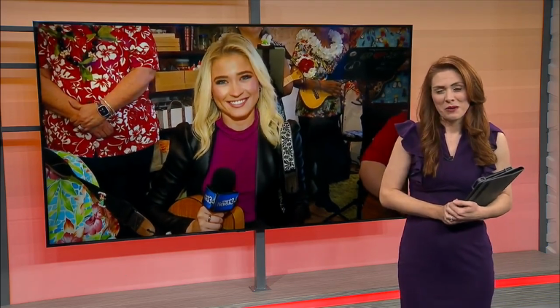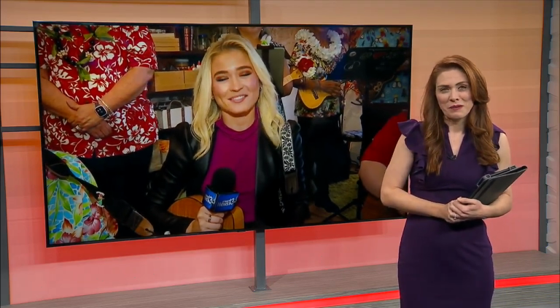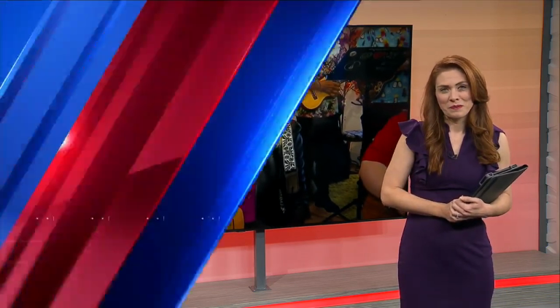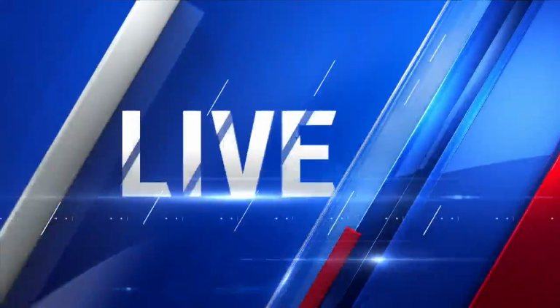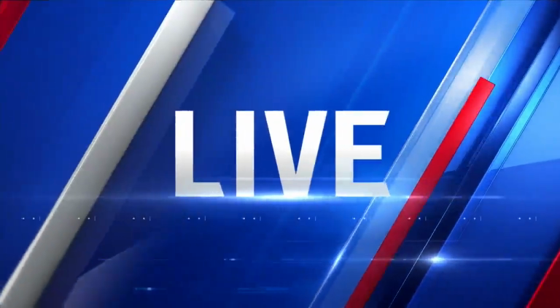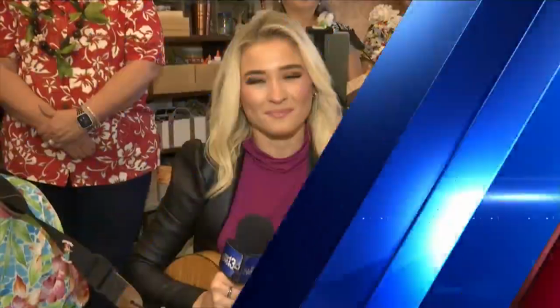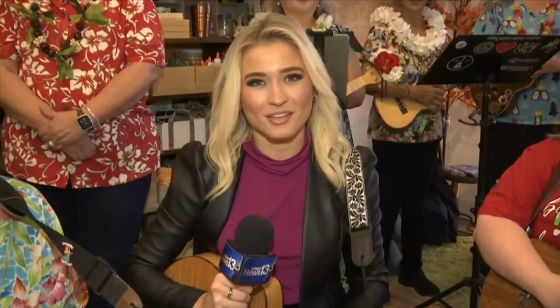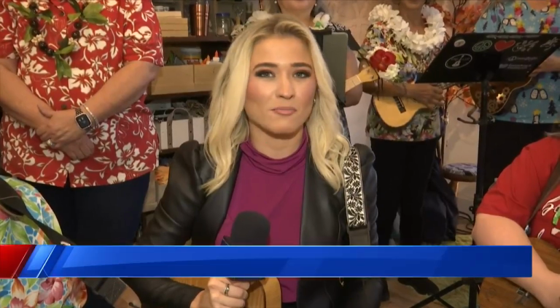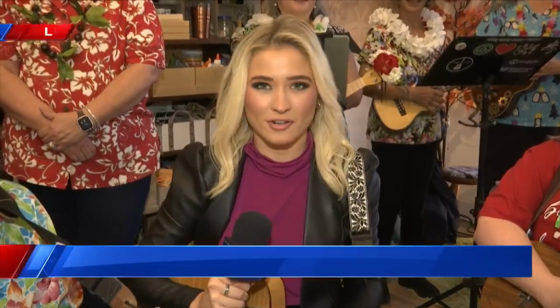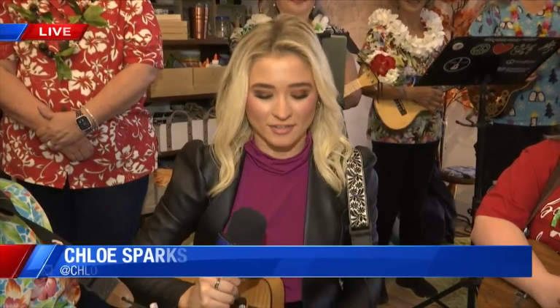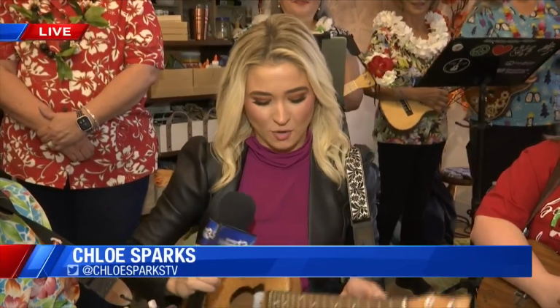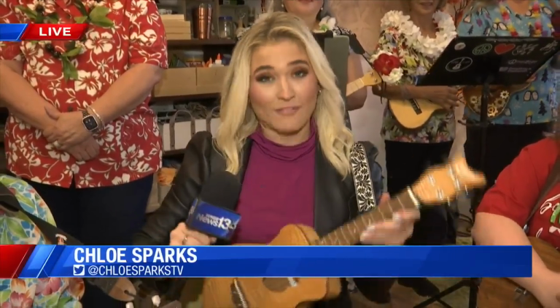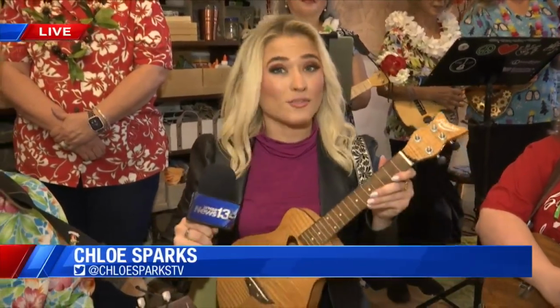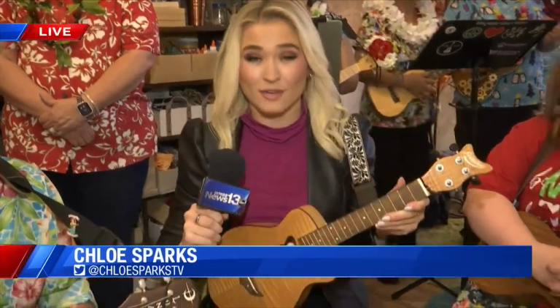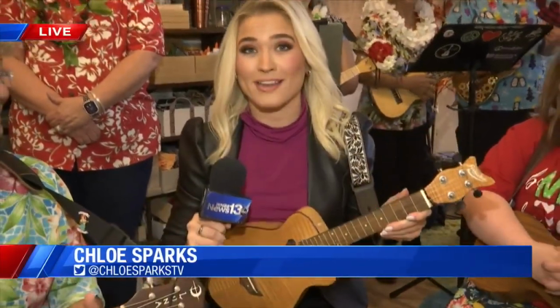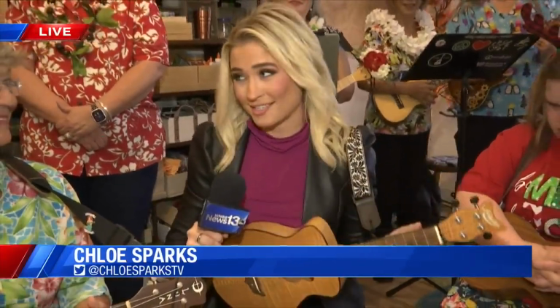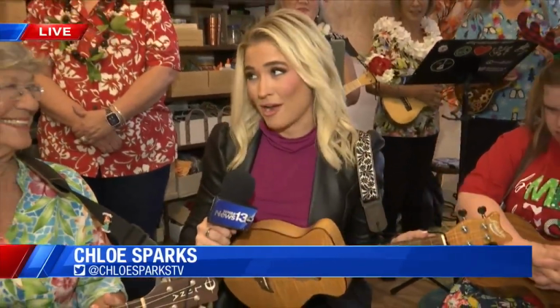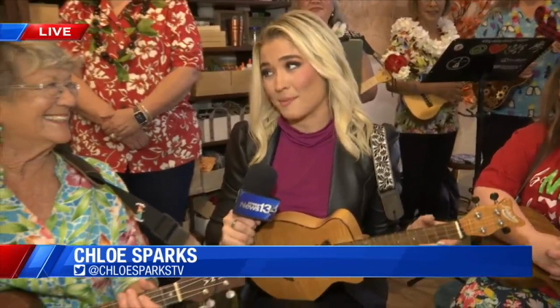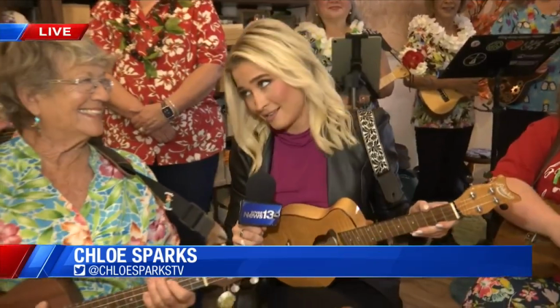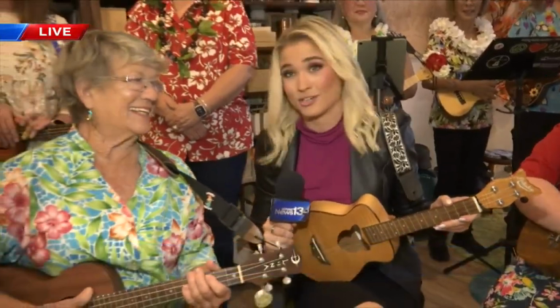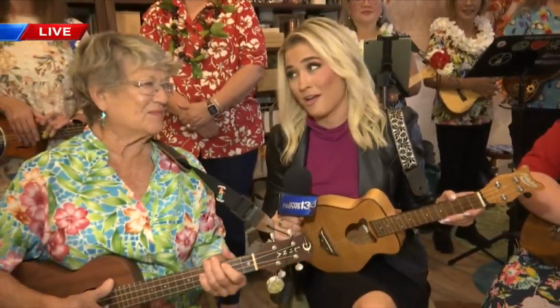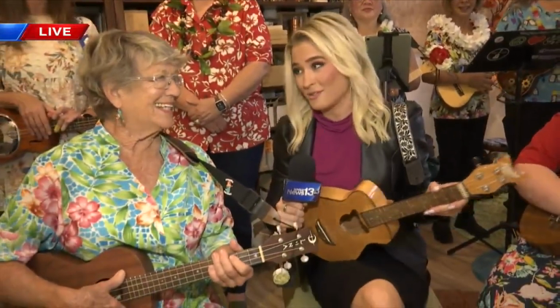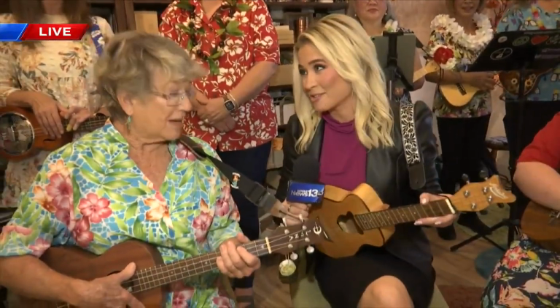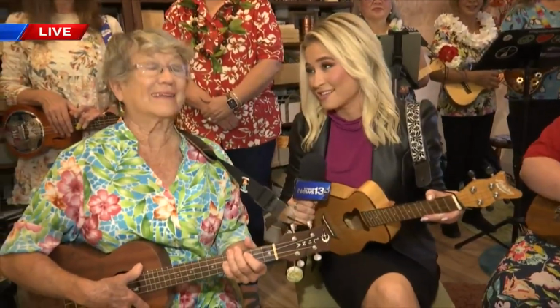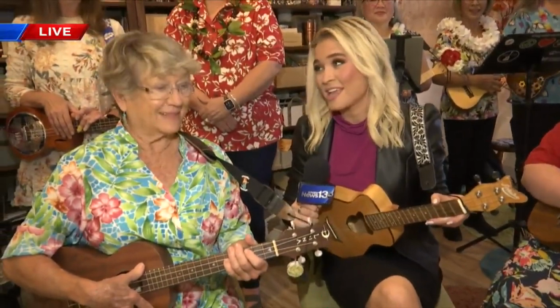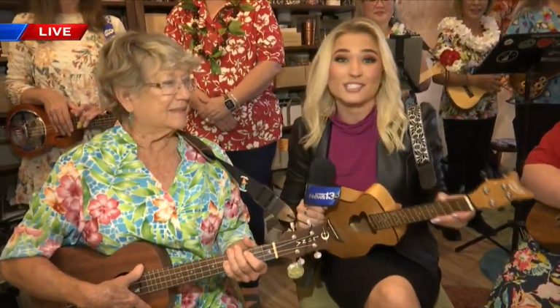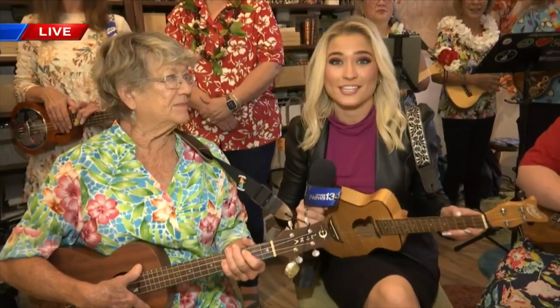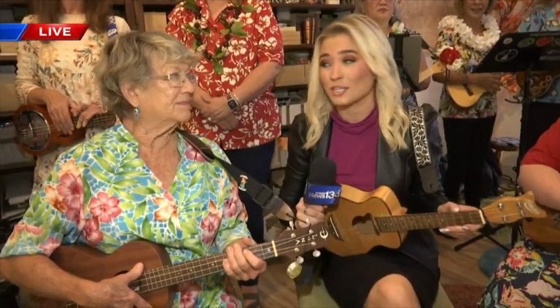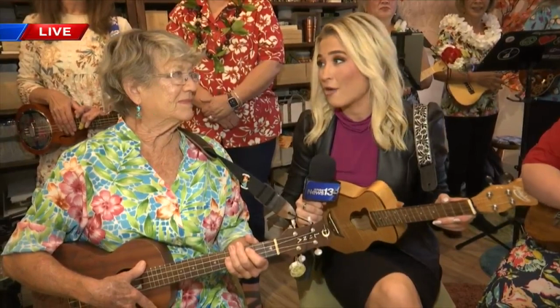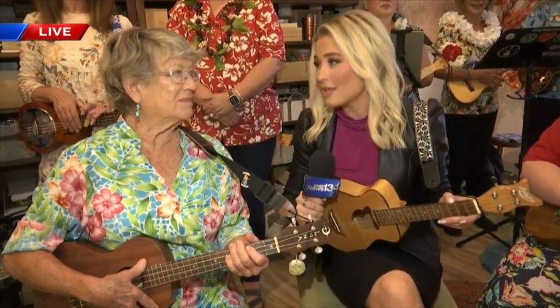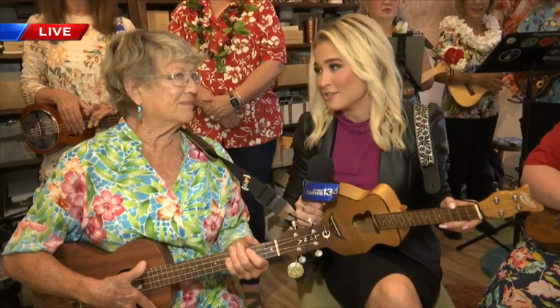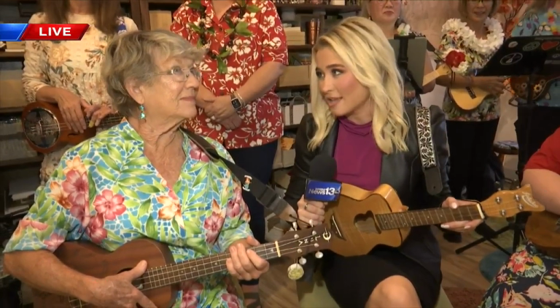Good morning, Chris and Kelsey. I've got the ukulele around my neck this time around because Pat Neese, the treasurer of the Ukulele Orchestra of St. Andrews, is actually going to teach us a little bit how to play the ukulele.